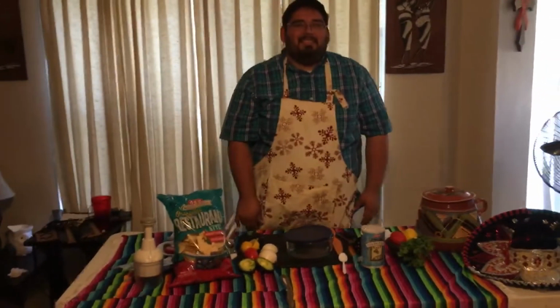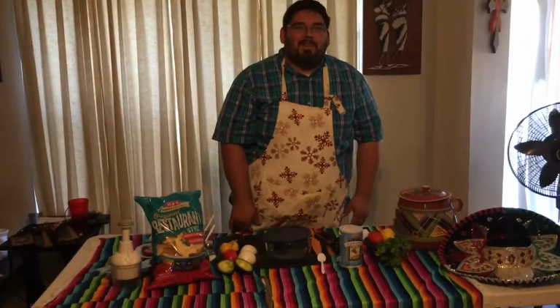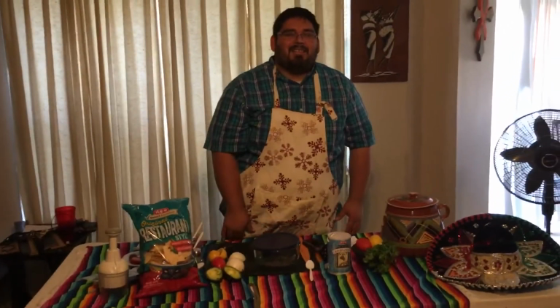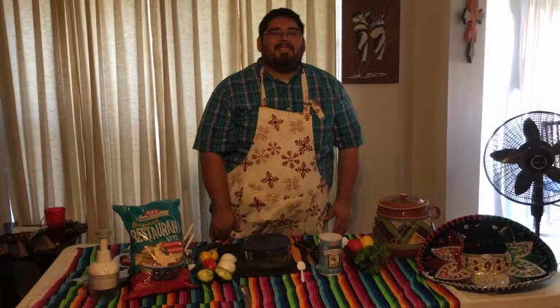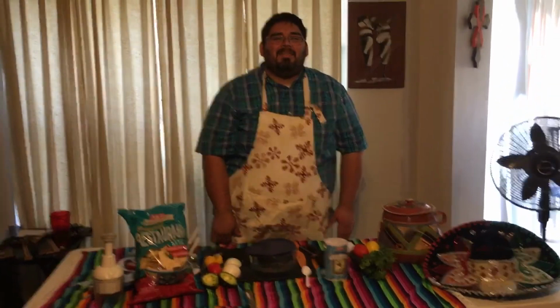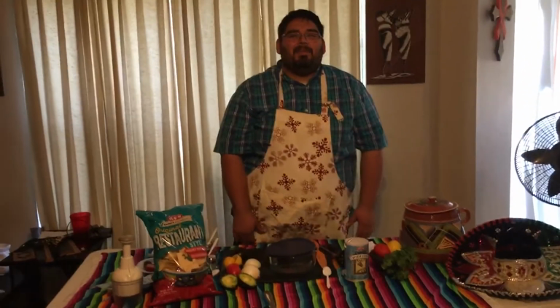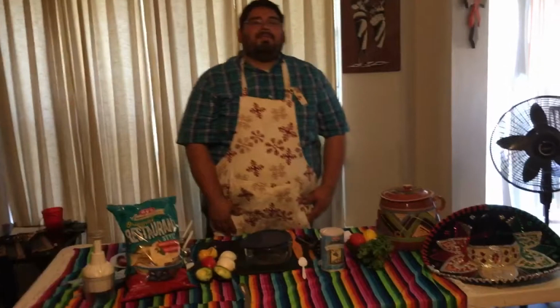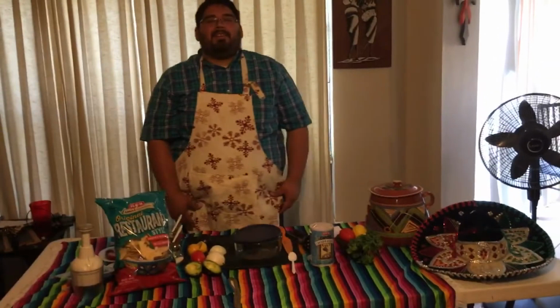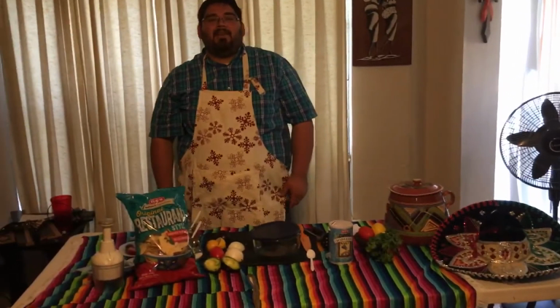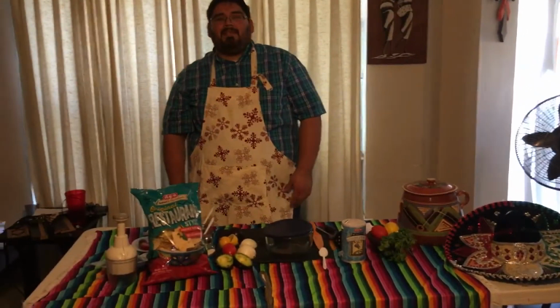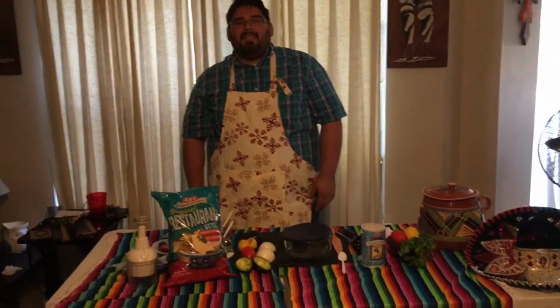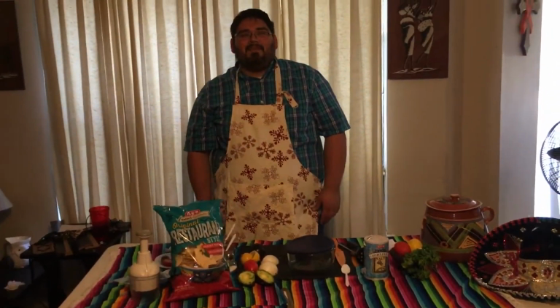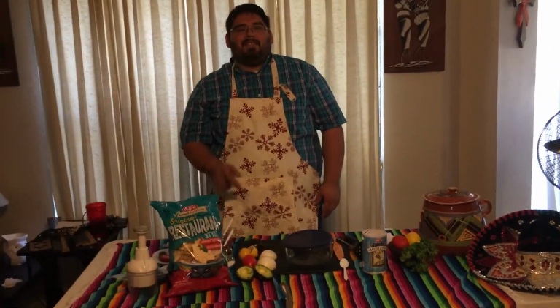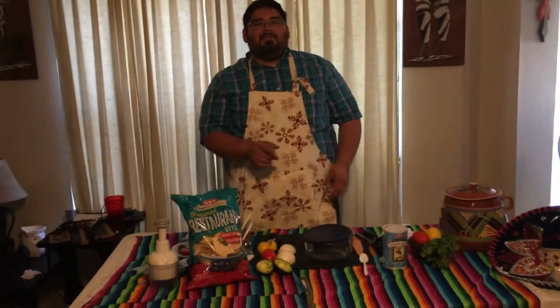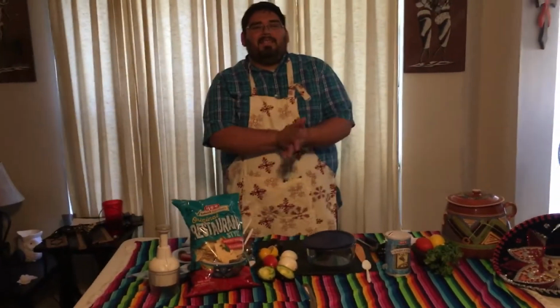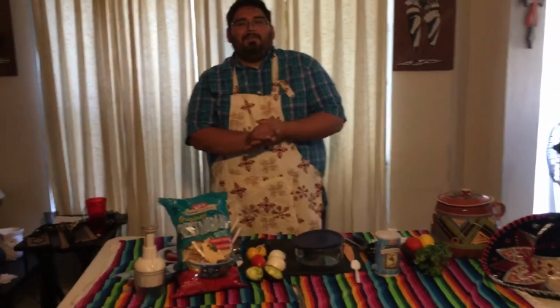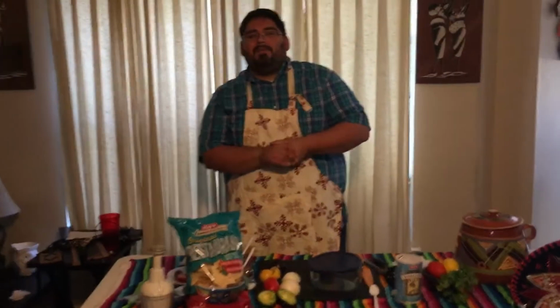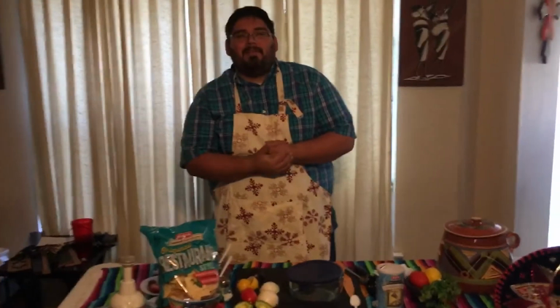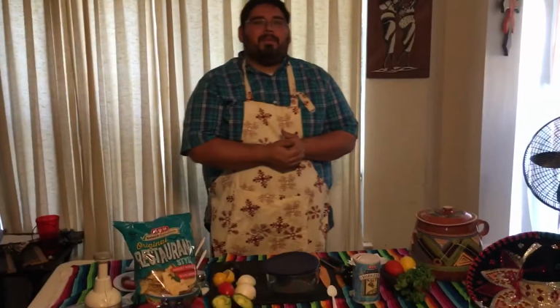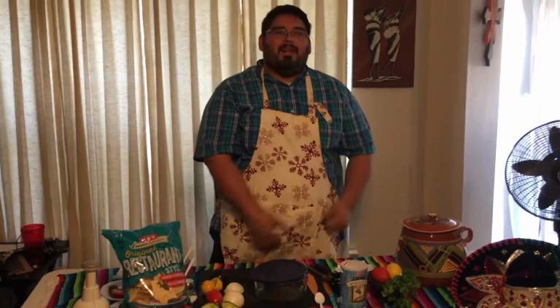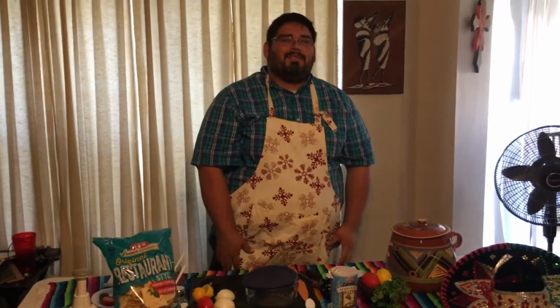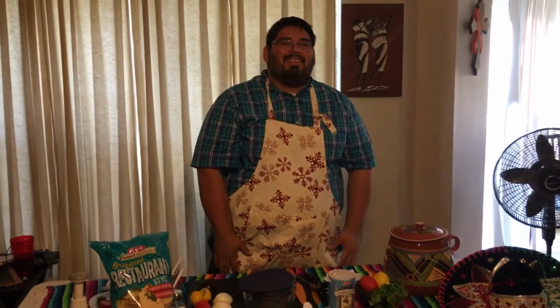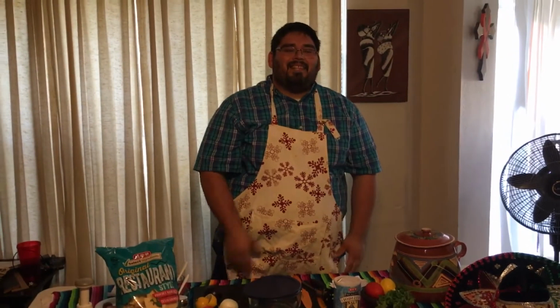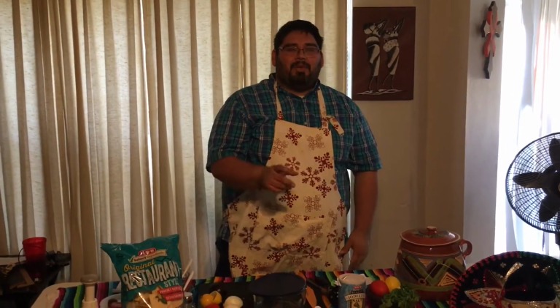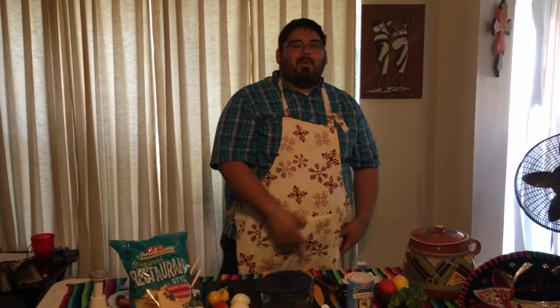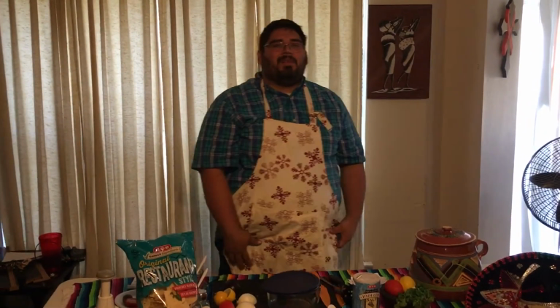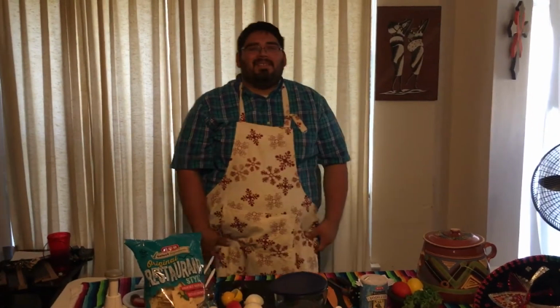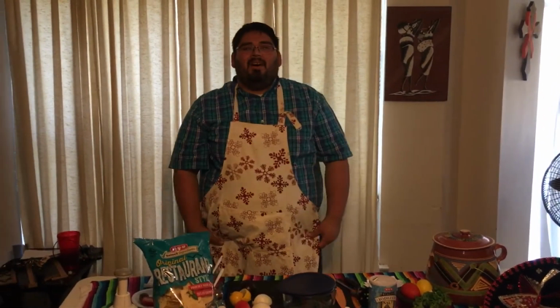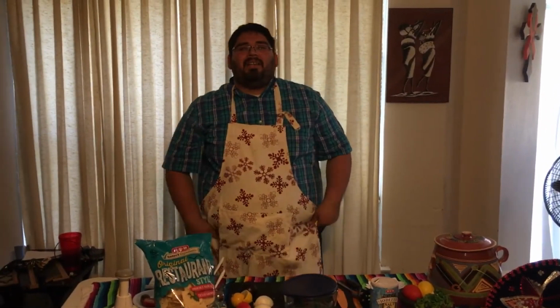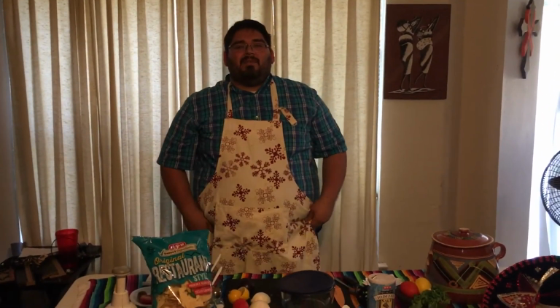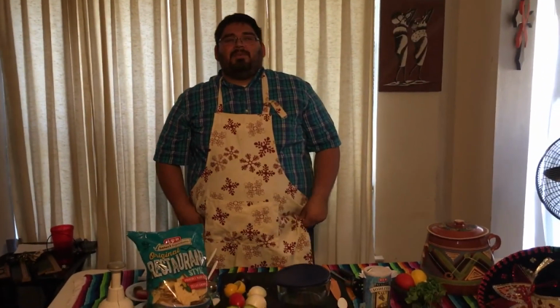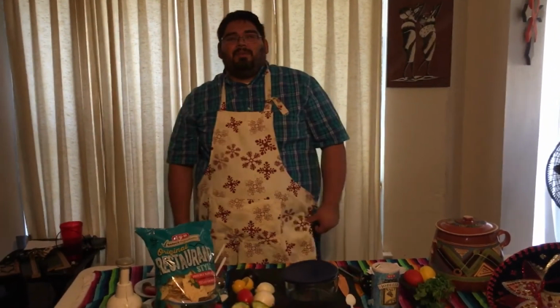Jason Rass, famous singer, said it best. If you have nothing but love for your avocados, you take joy and make a guacamole. All you need is someone to enjoy it with.